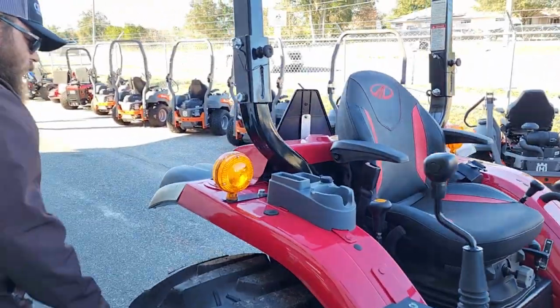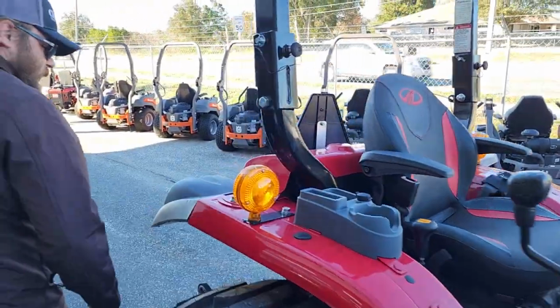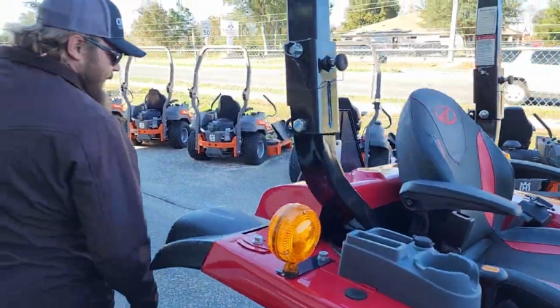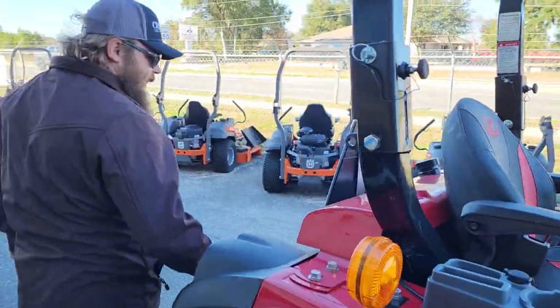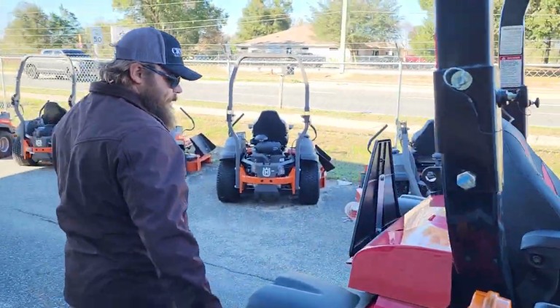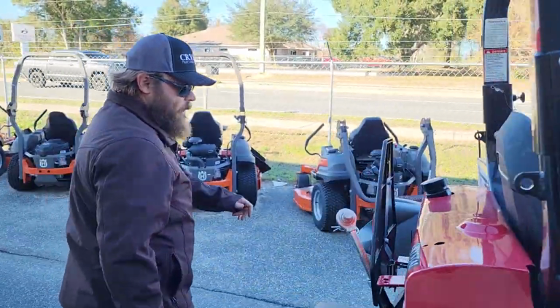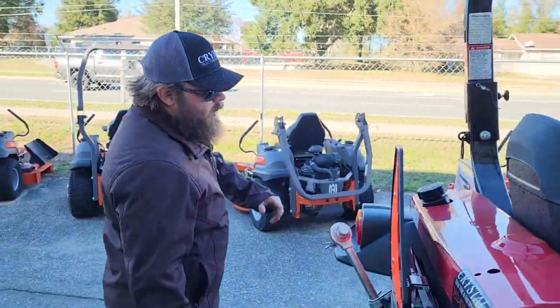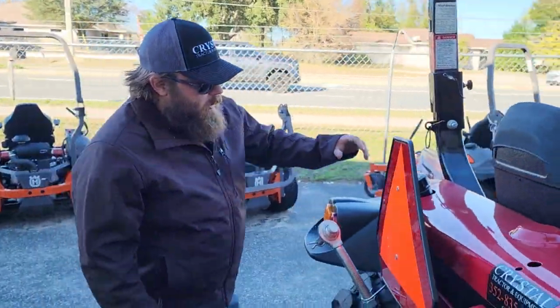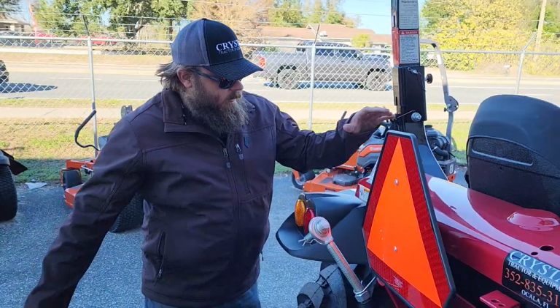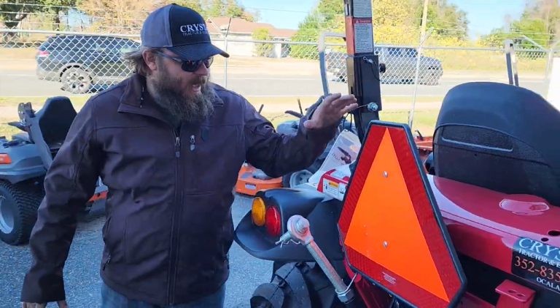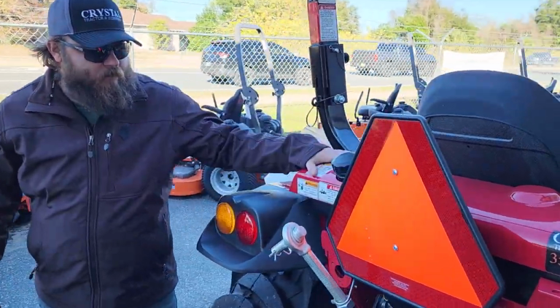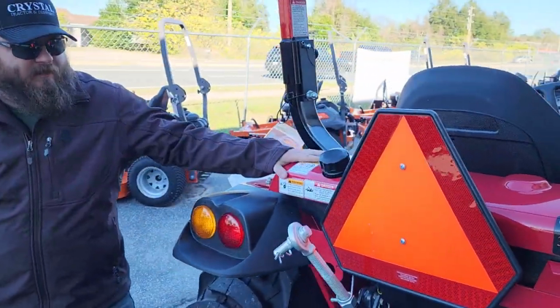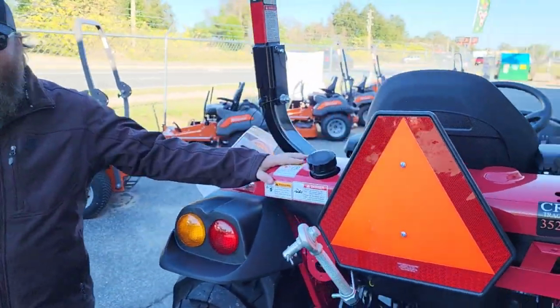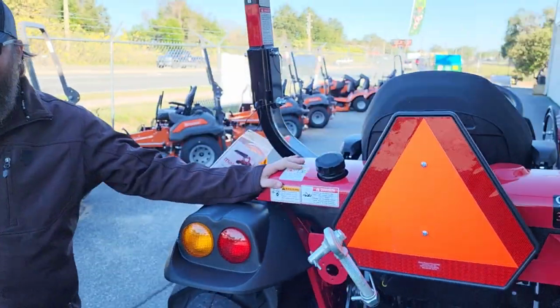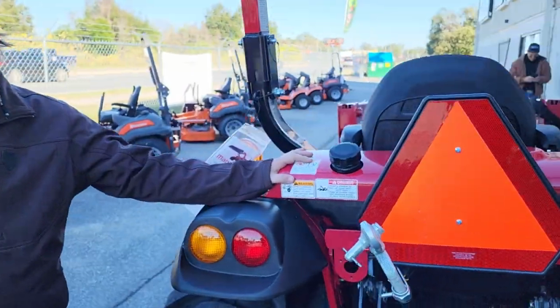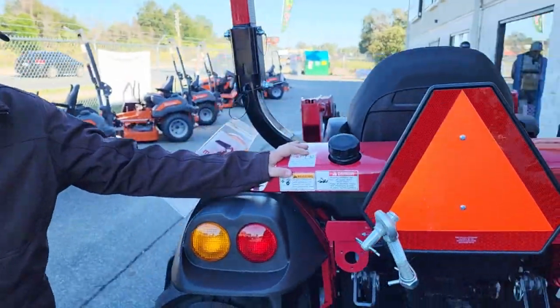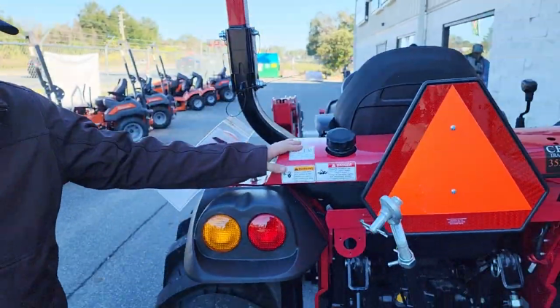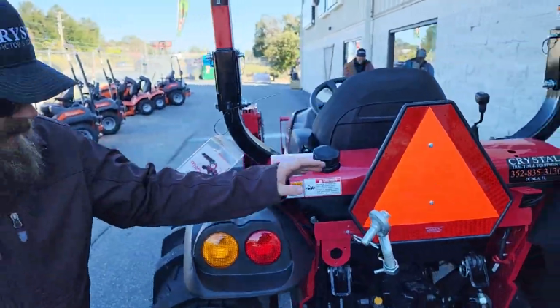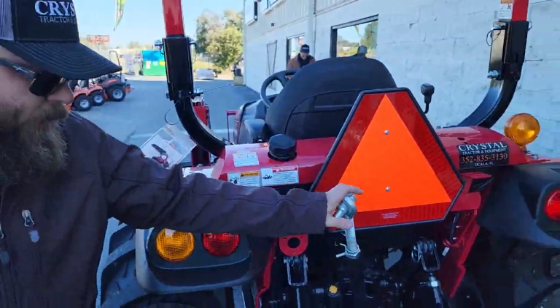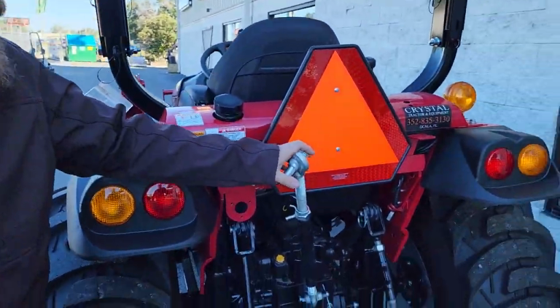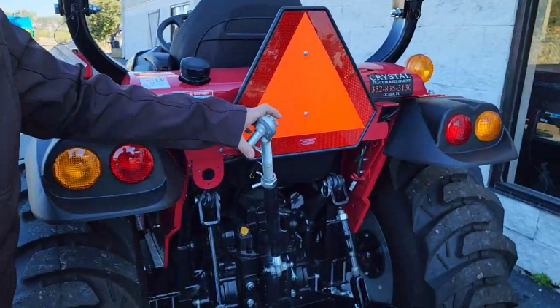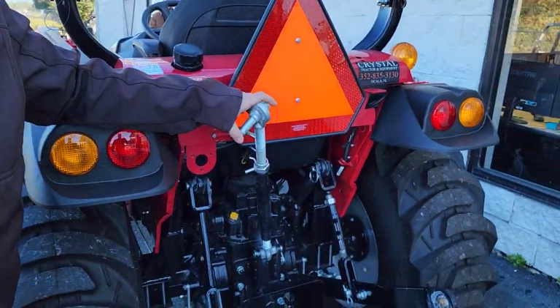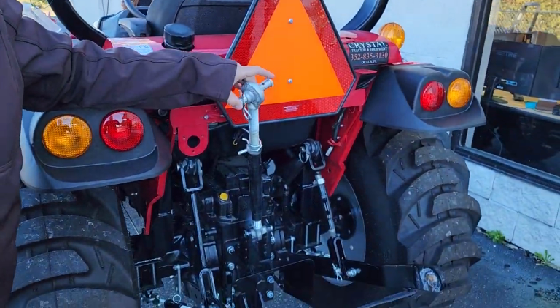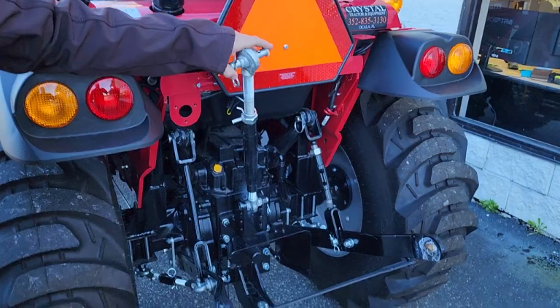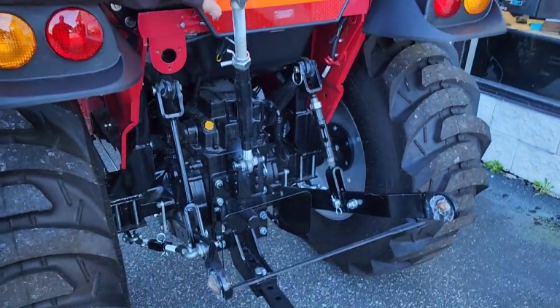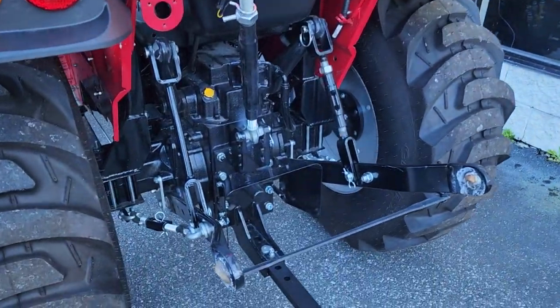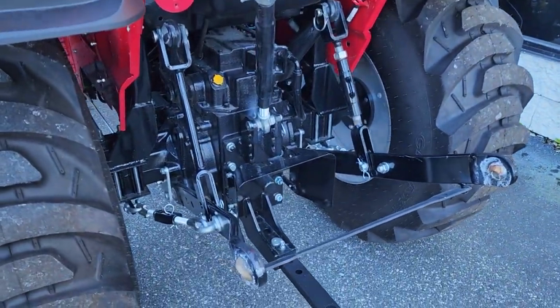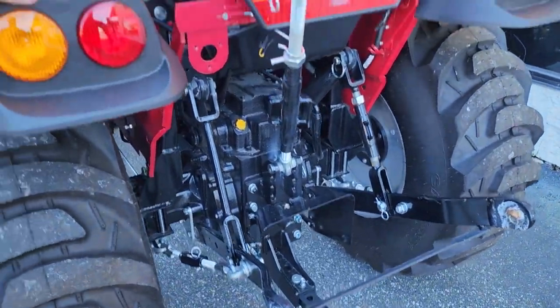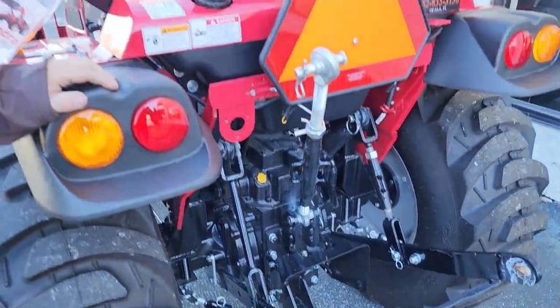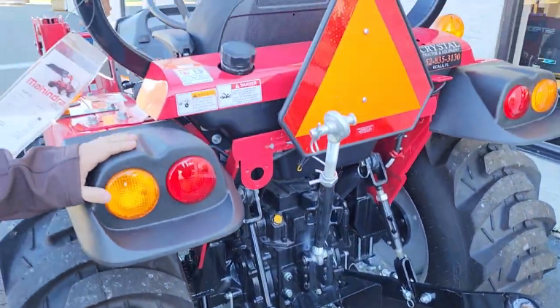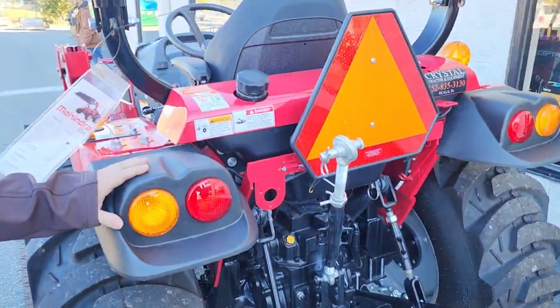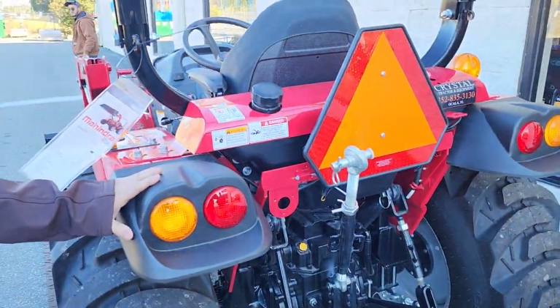Come around to the back side and you'll see a heavily protected high-rise fuel tank, and a standard three-point hitch on the rear. This machine is set to run standard six-foot implements.